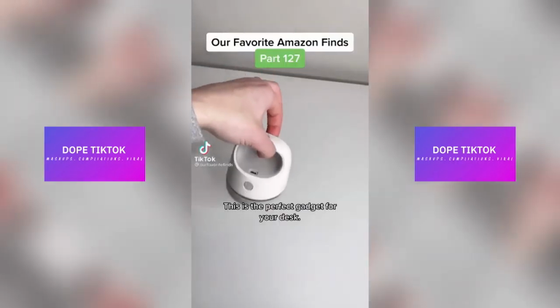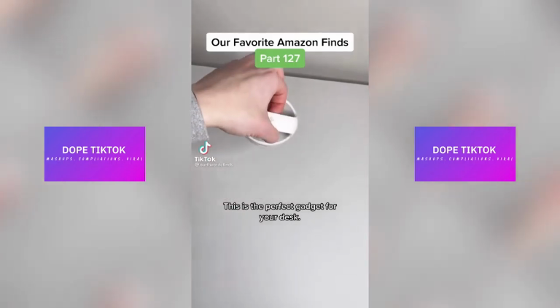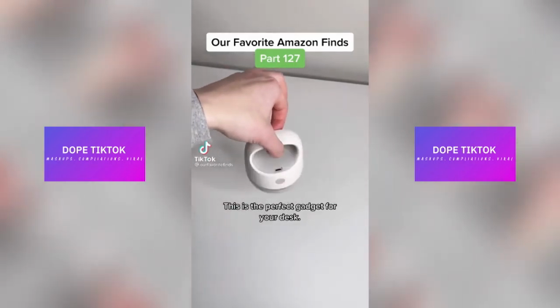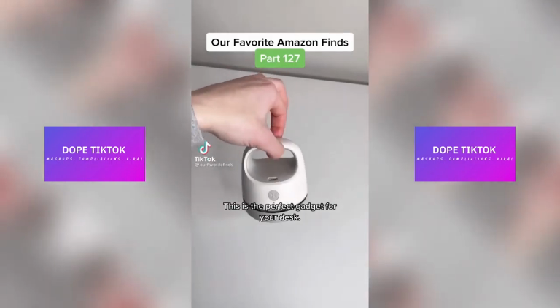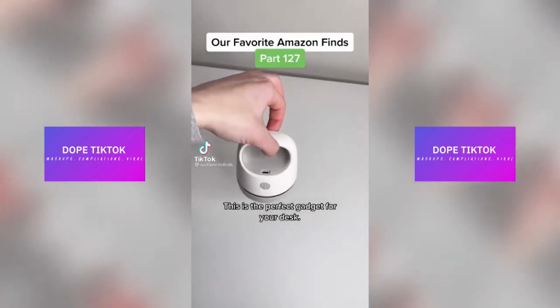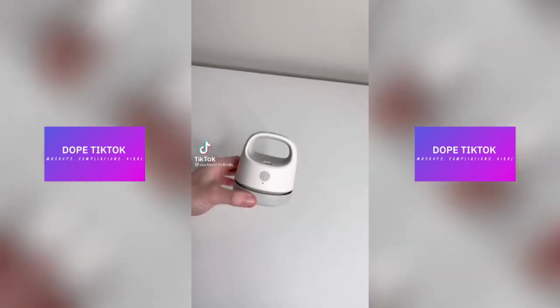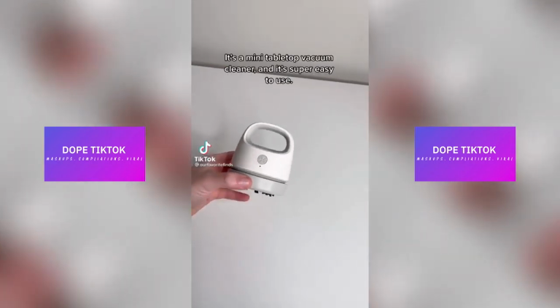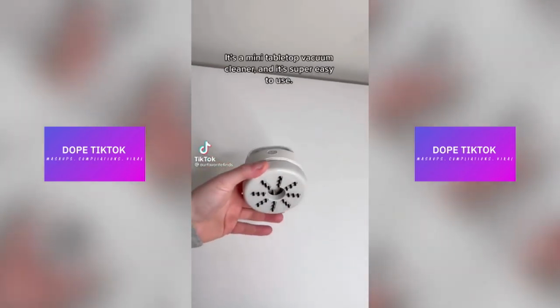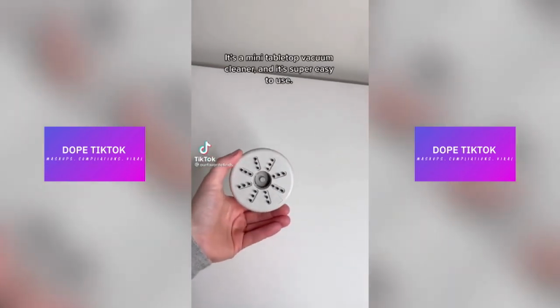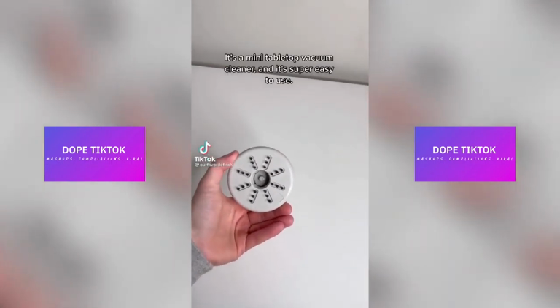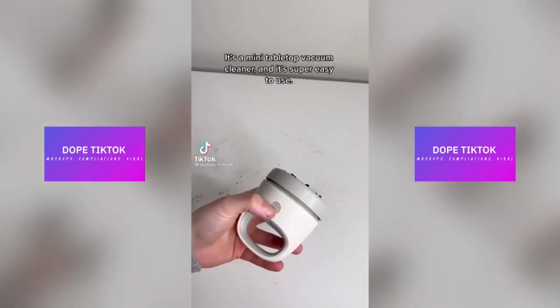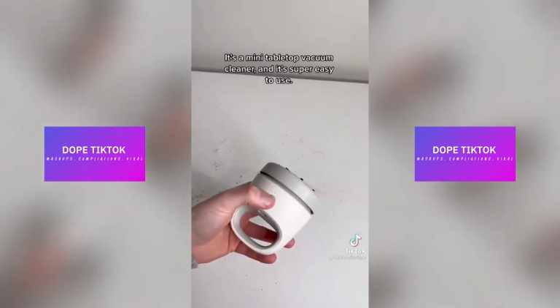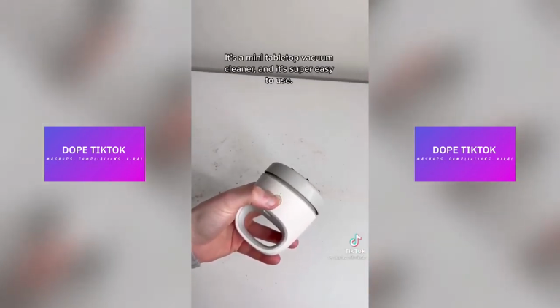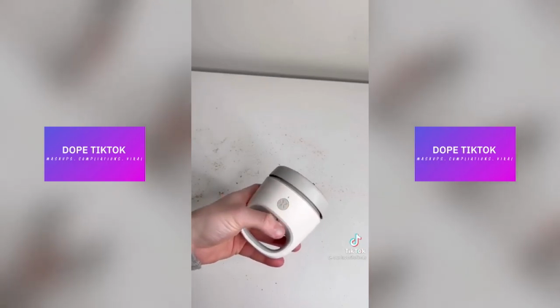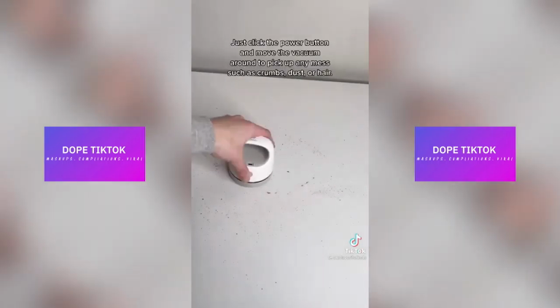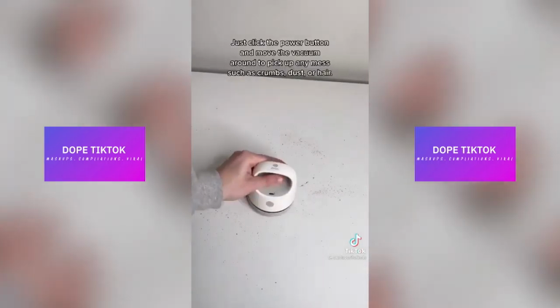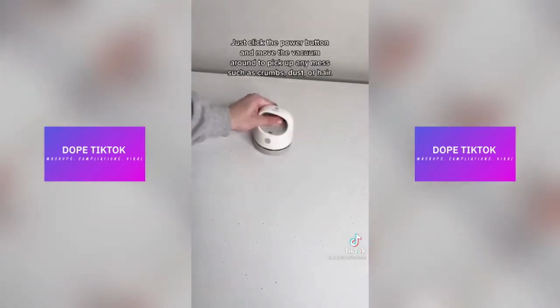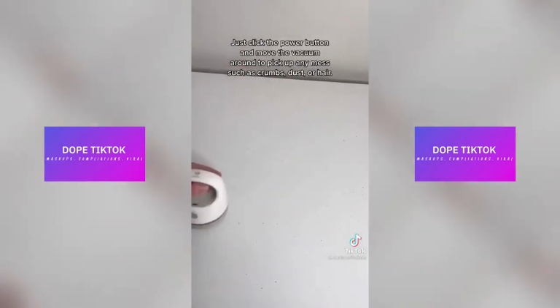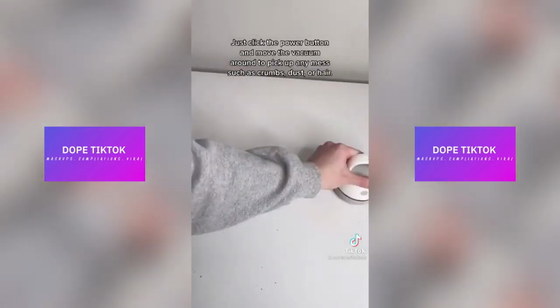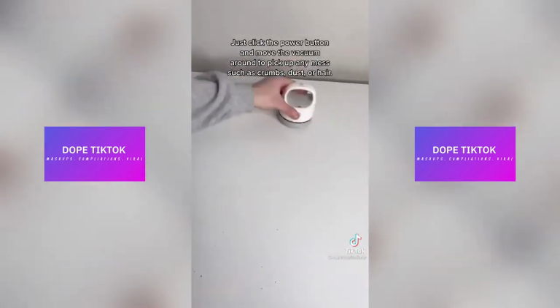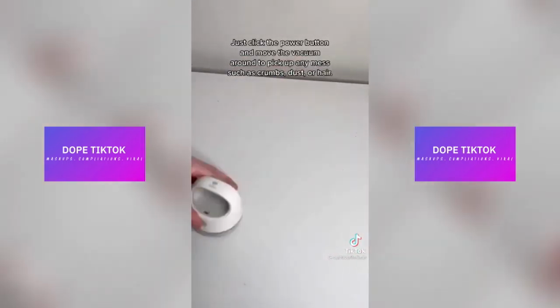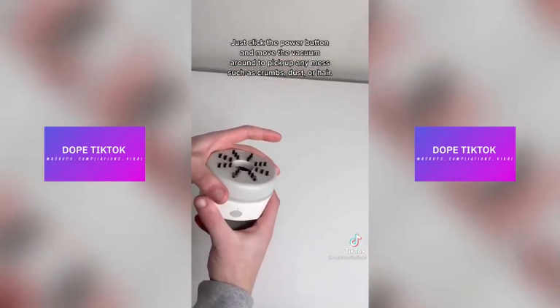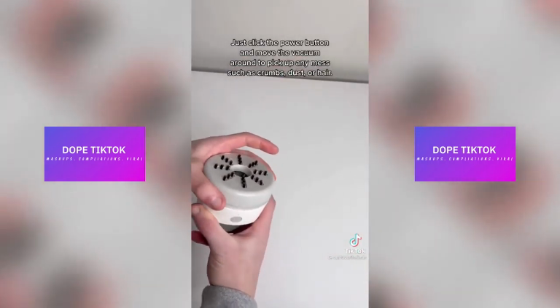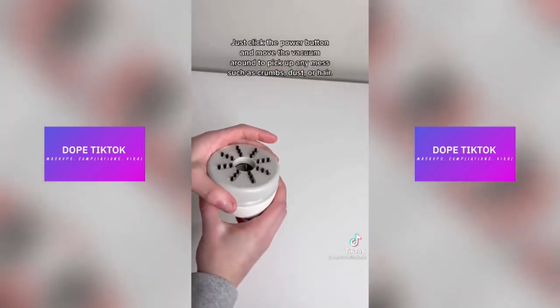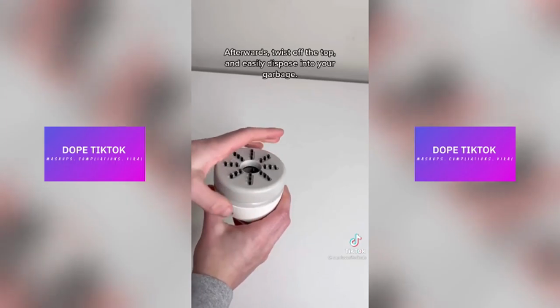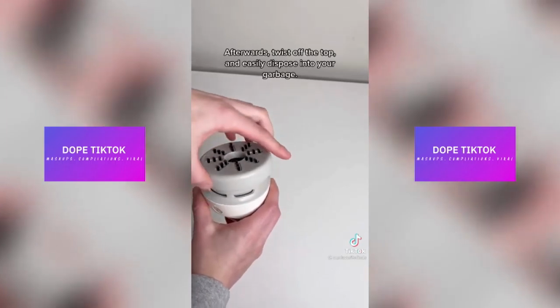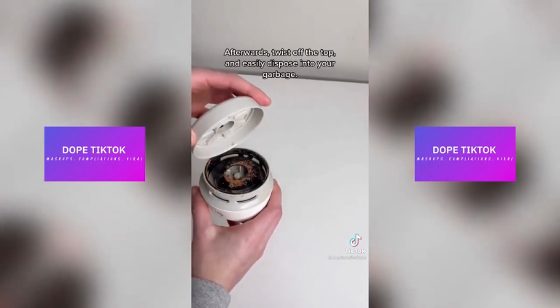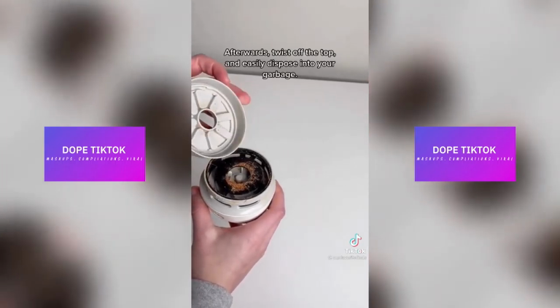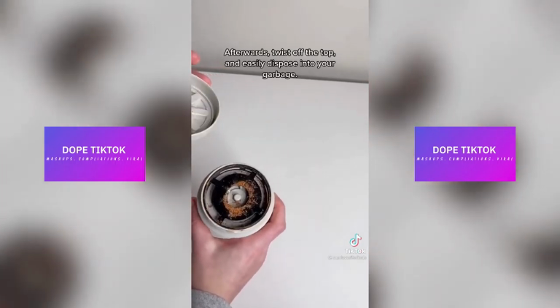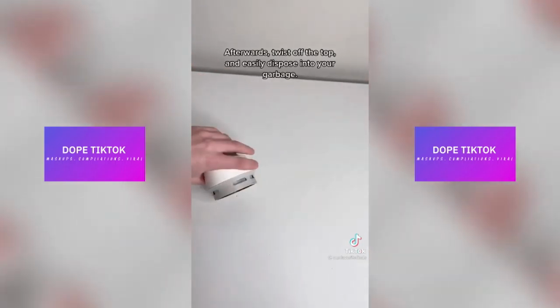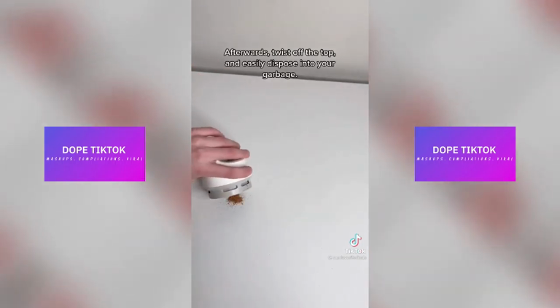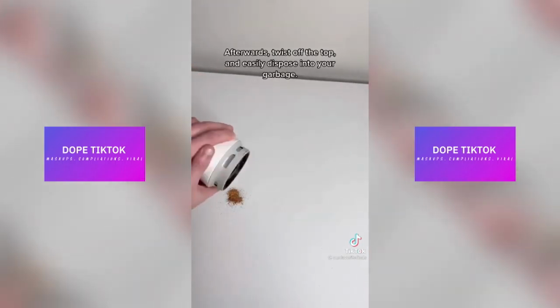This is the perfect gadget for your desk. It's a mini tabletop vacuum cleaner and it's super easy to use. Just click the power button and move the vacuum around to pick up any mess, such as crumbs, dust, or hair. Afterwards, twist off the top and easily dispose of it into your garbage.